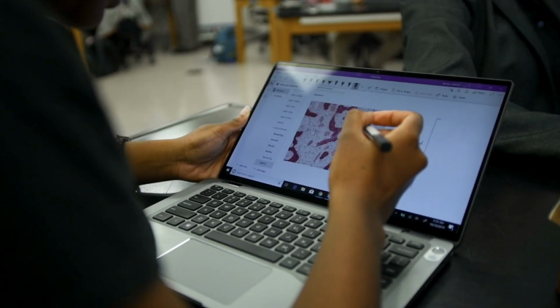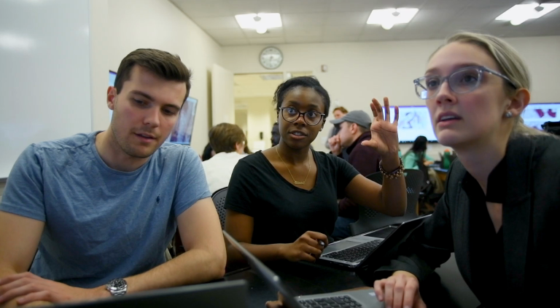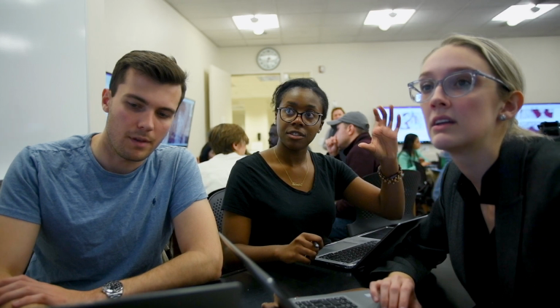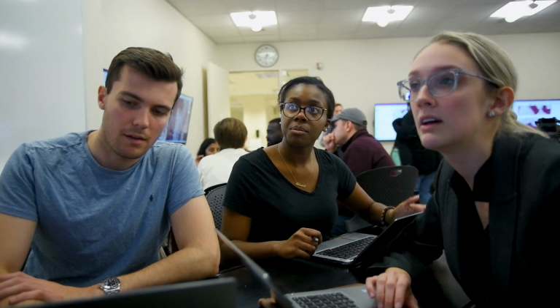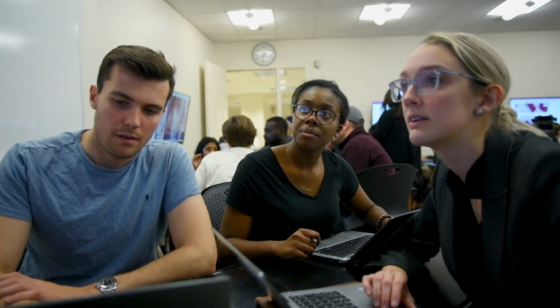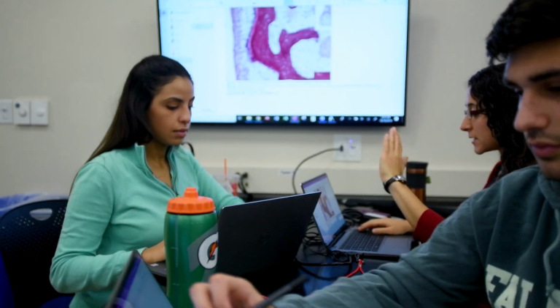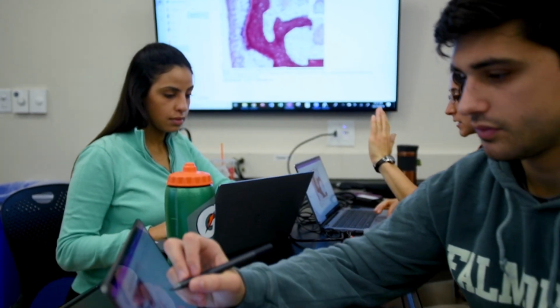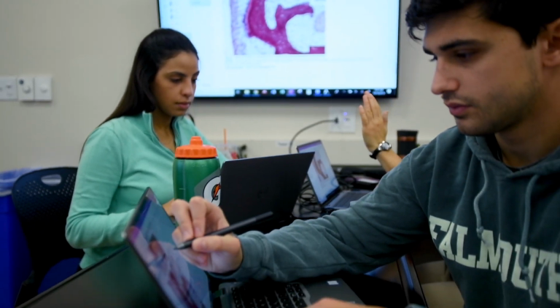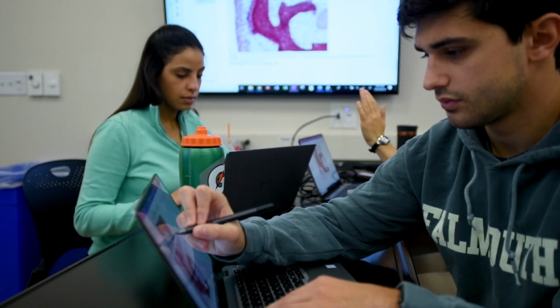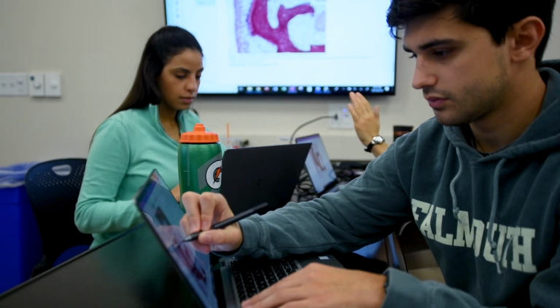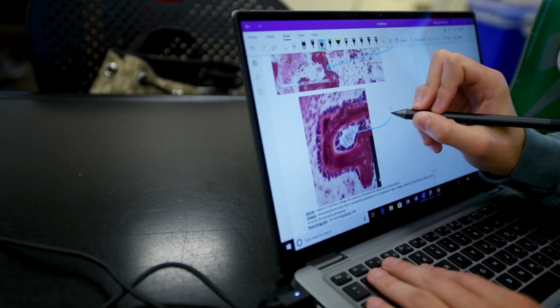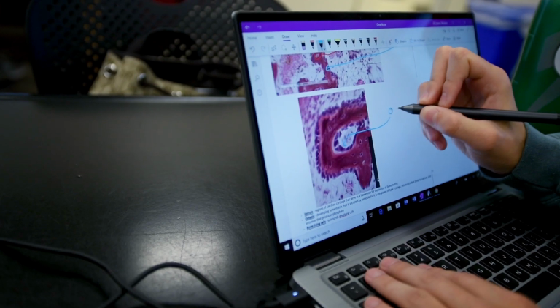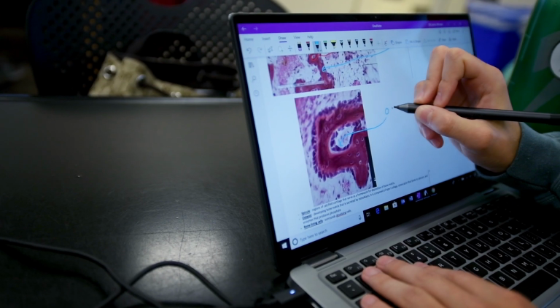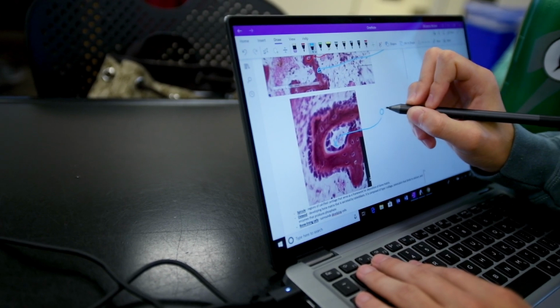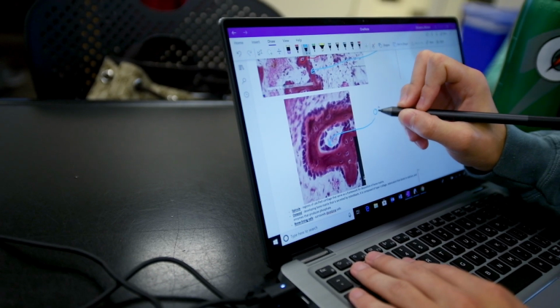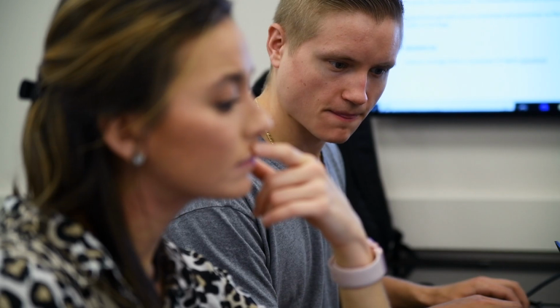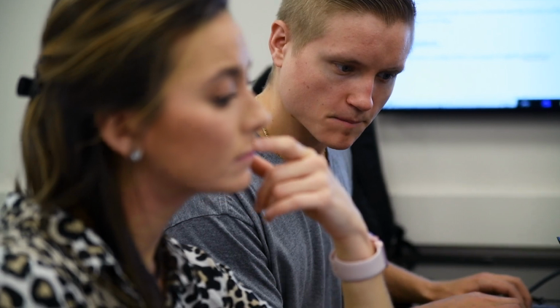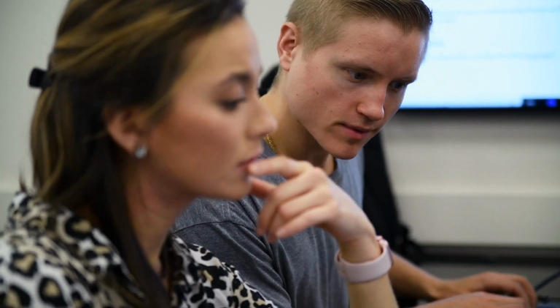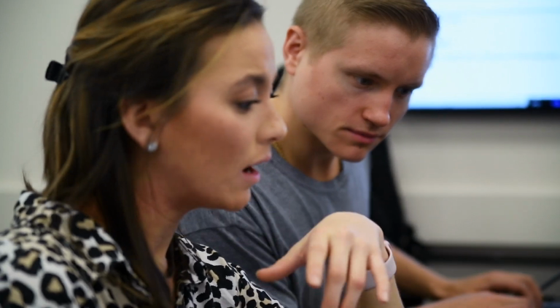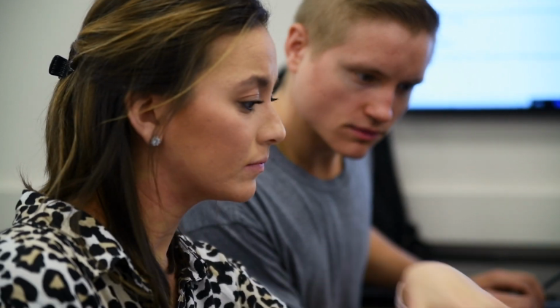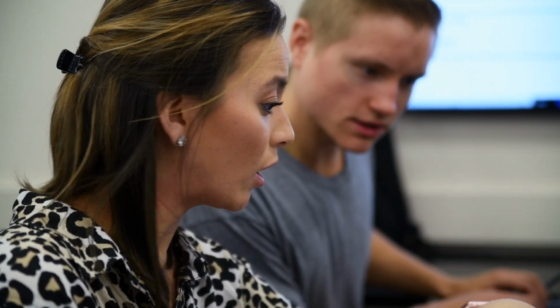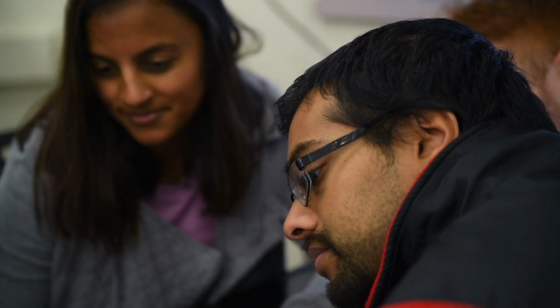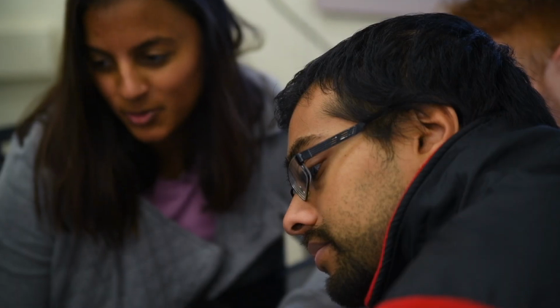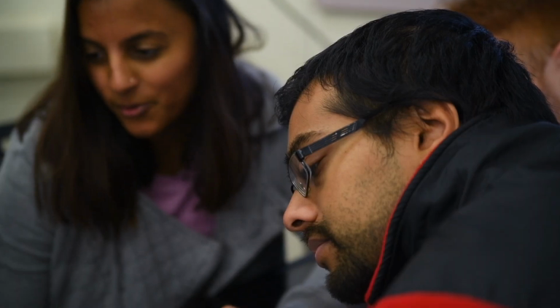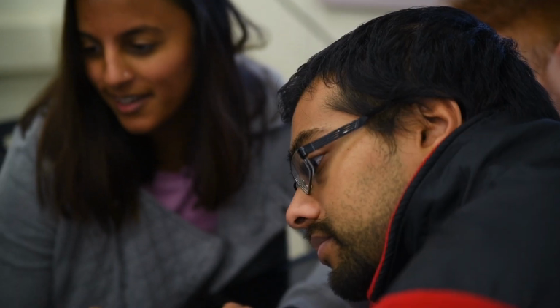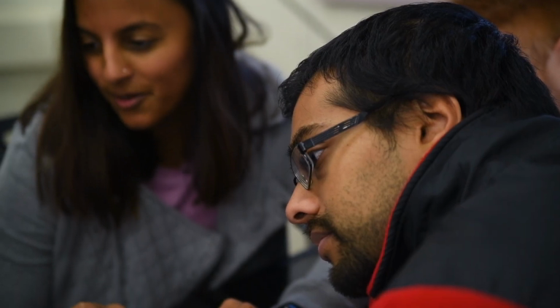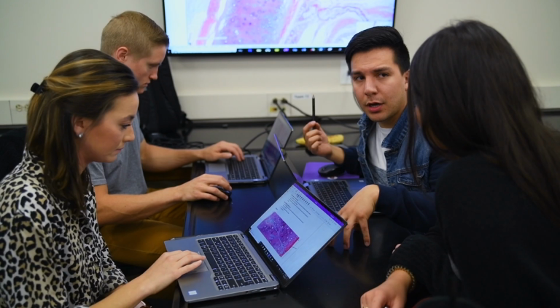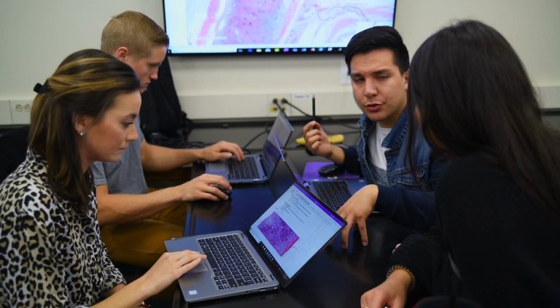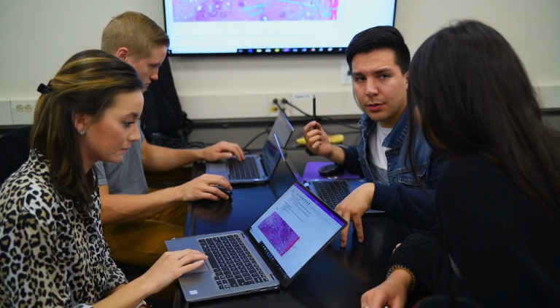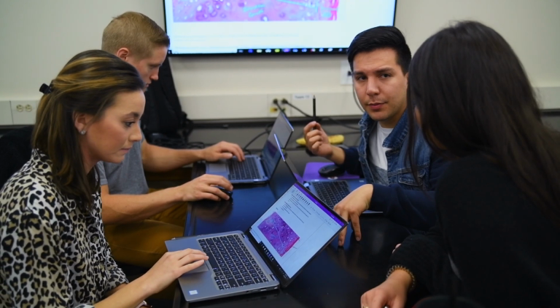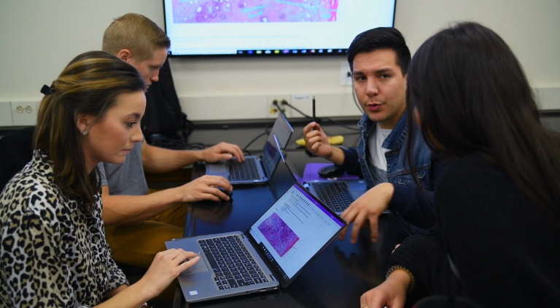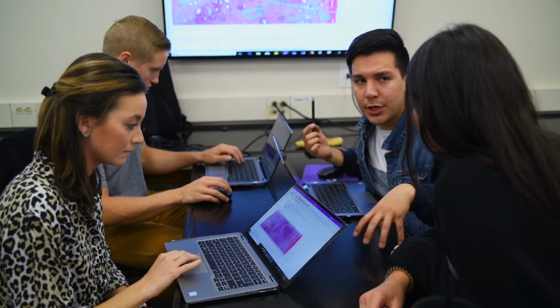The students really have embraced the technology. I think they've recognized the power that it provides to allow them to work effectively as a team, as opposed to four students working behind four different laptop computers.